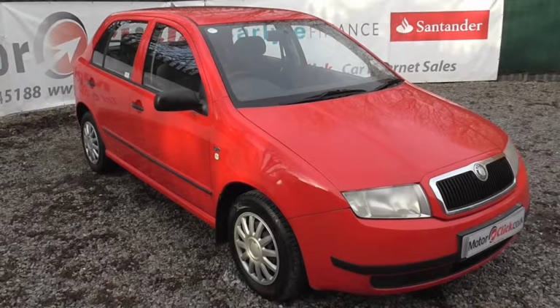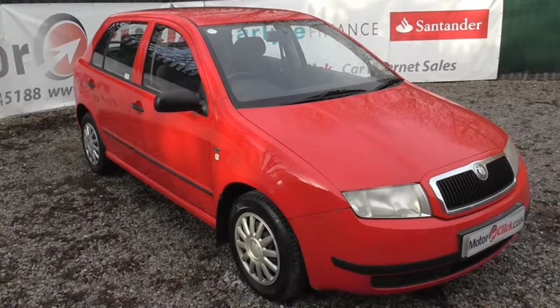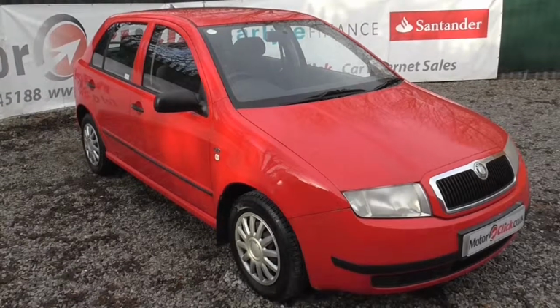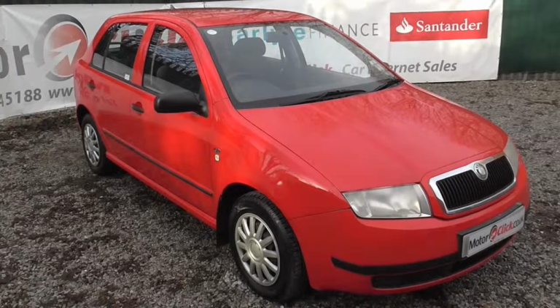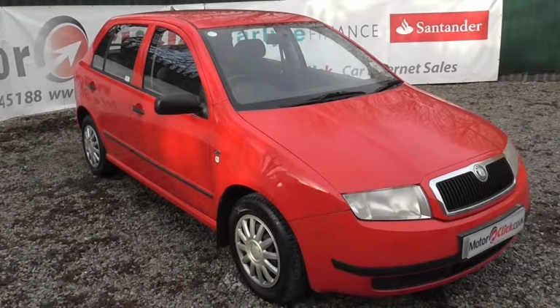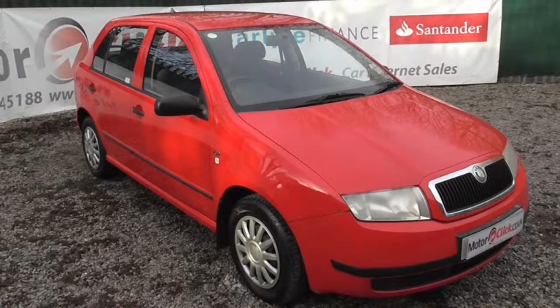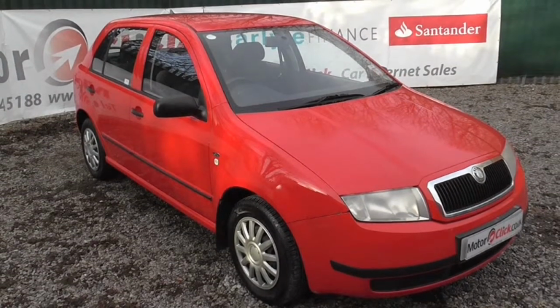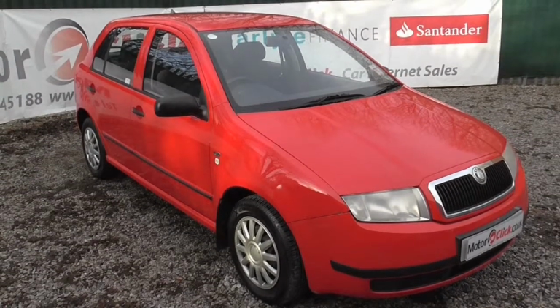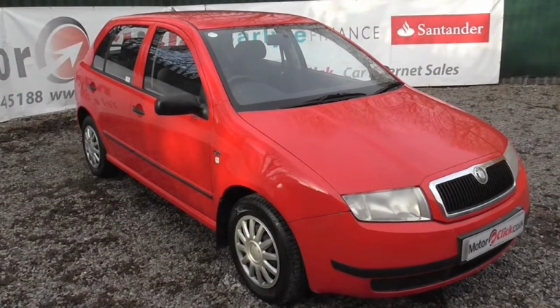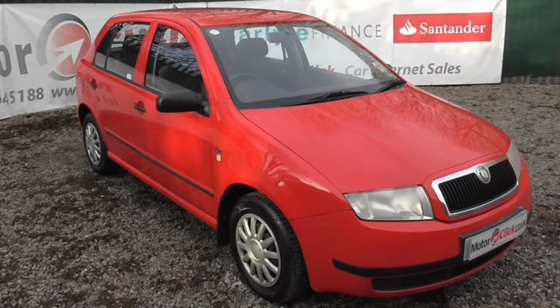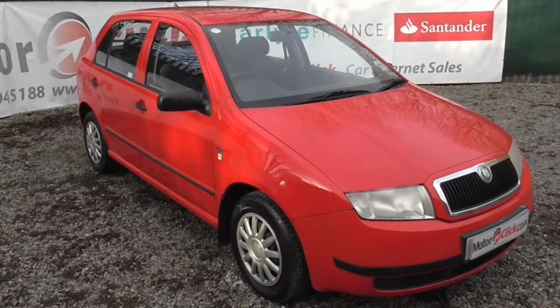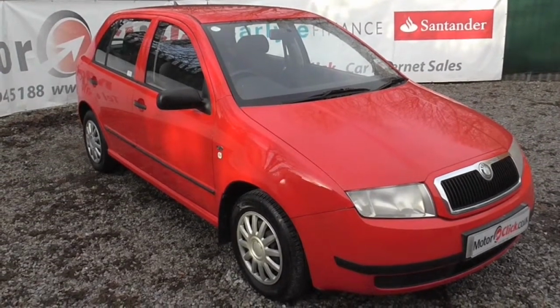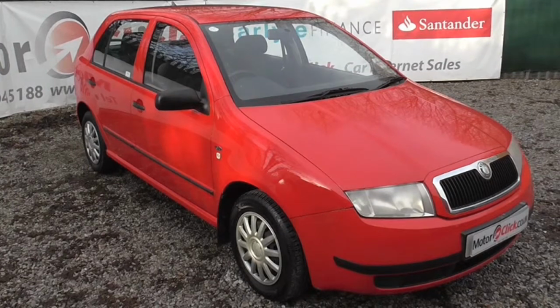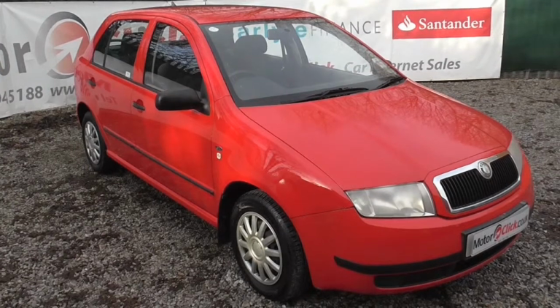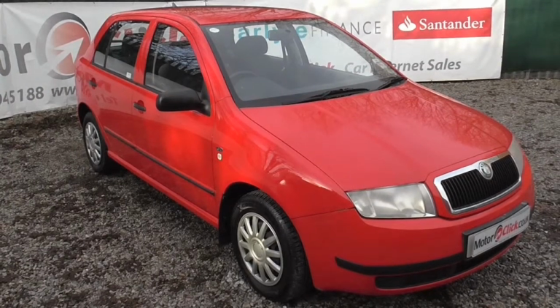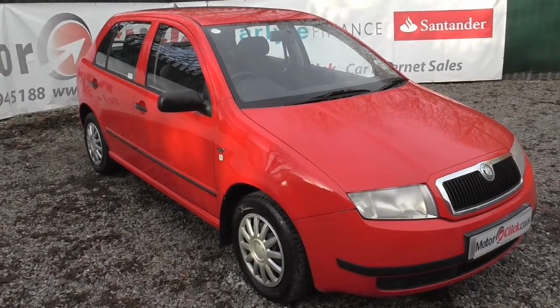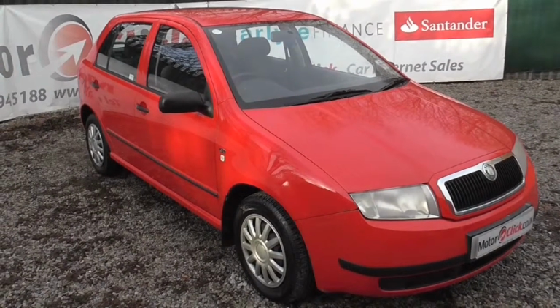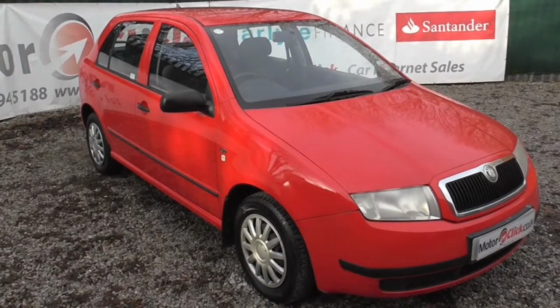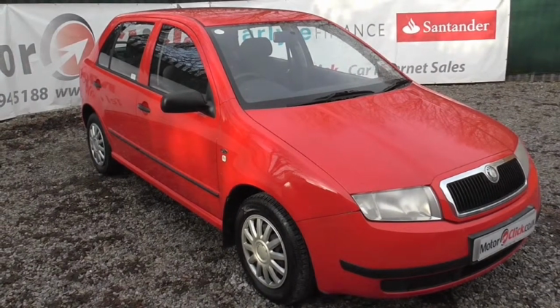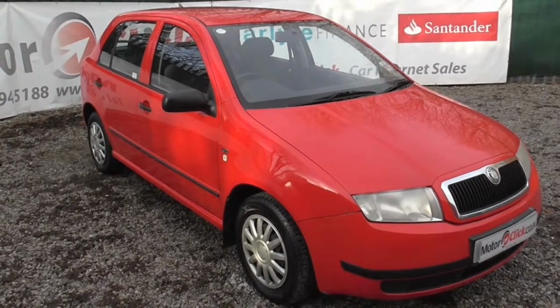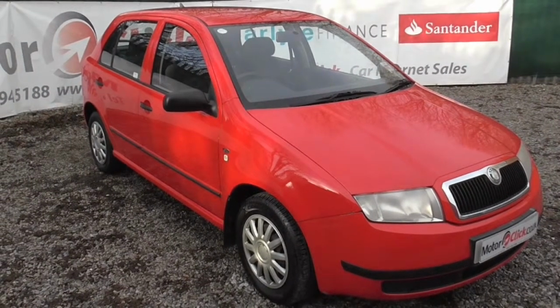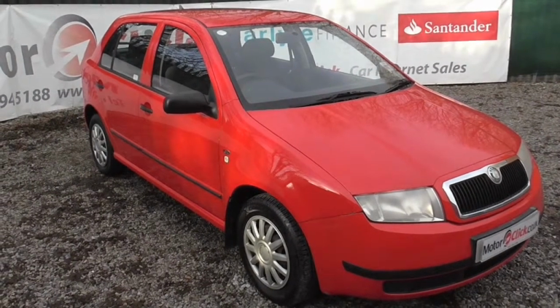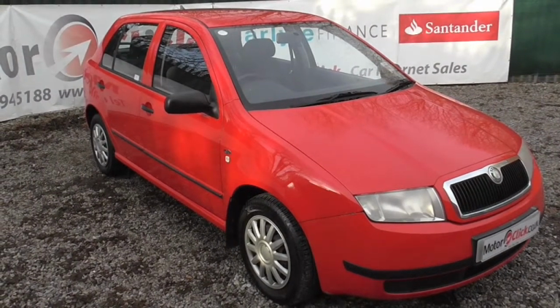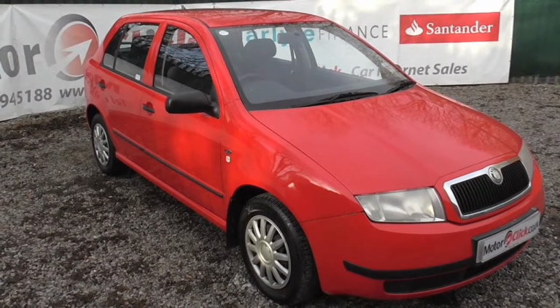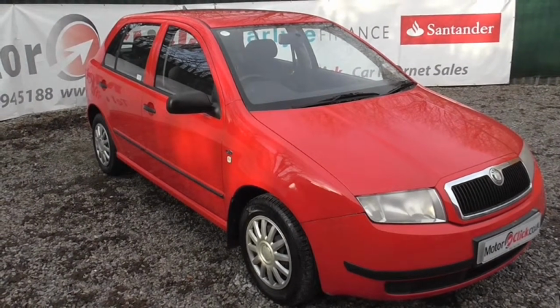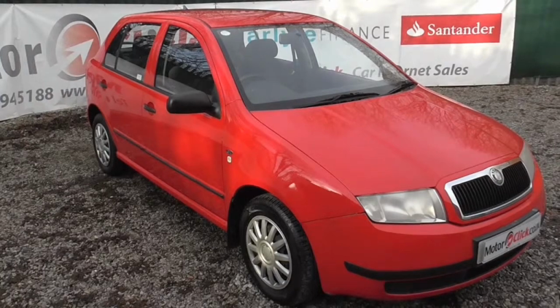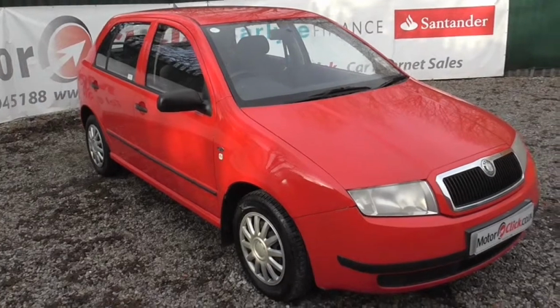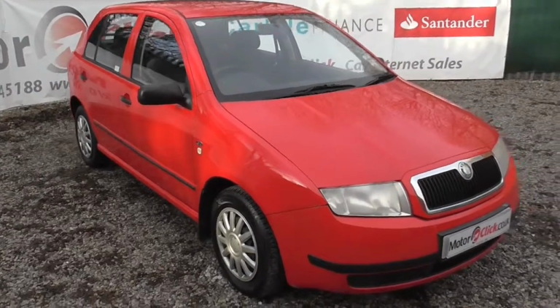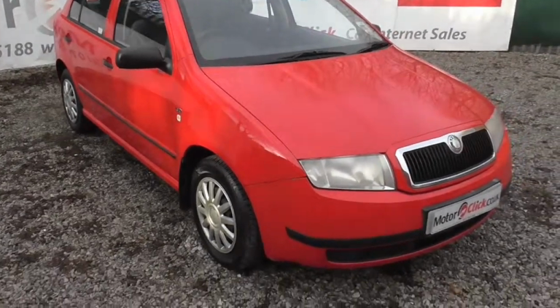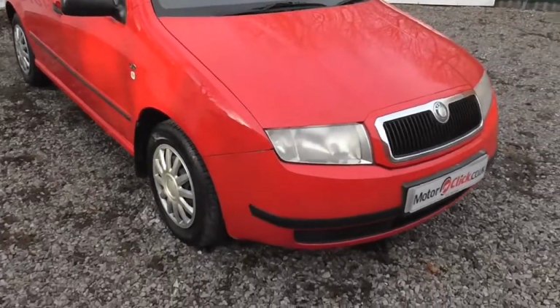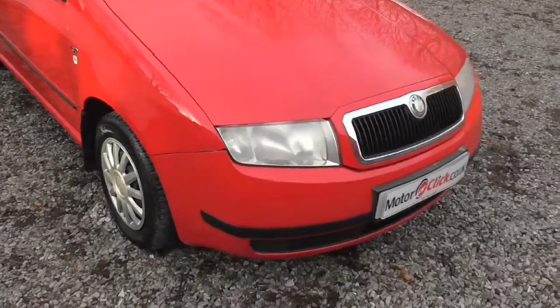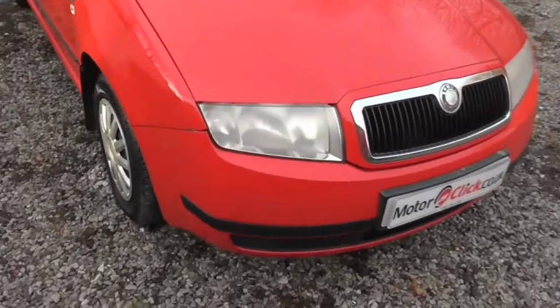Good morning. I'm here today at Motoclick TV to present this Skoda Fabia 1.4 Classic 5 door. I'll take you down the outside first and then we'll take you inside. So we'll take in the front first.